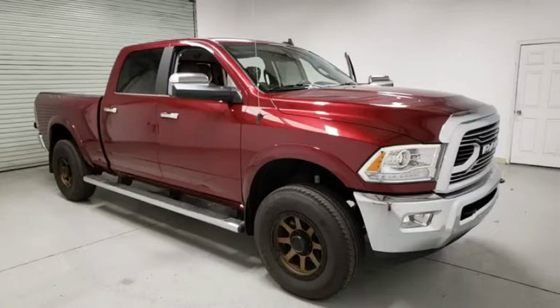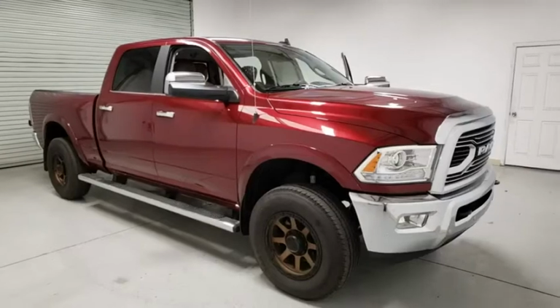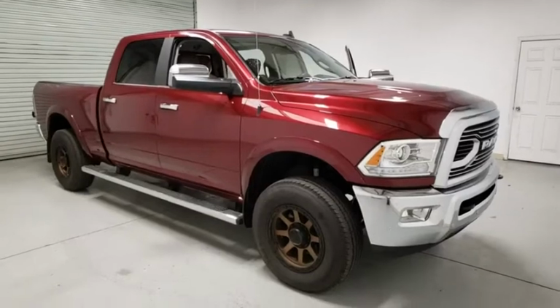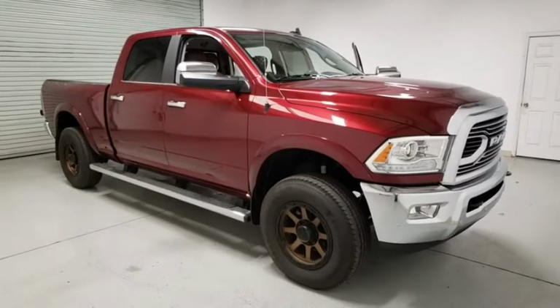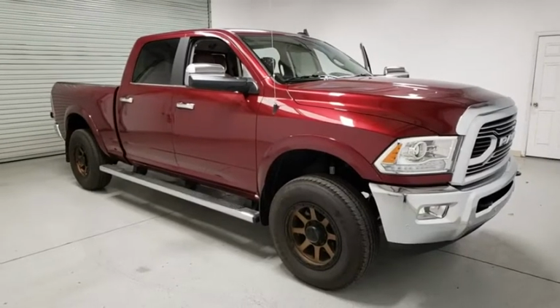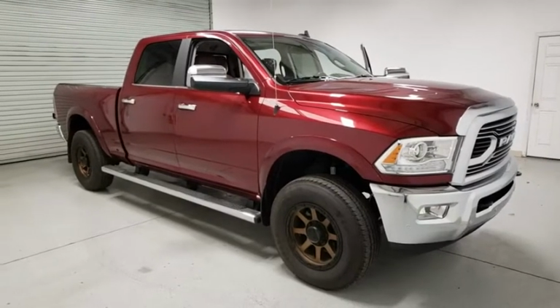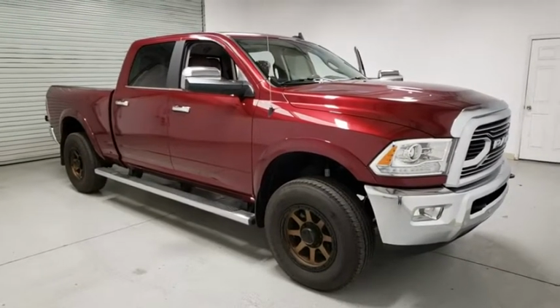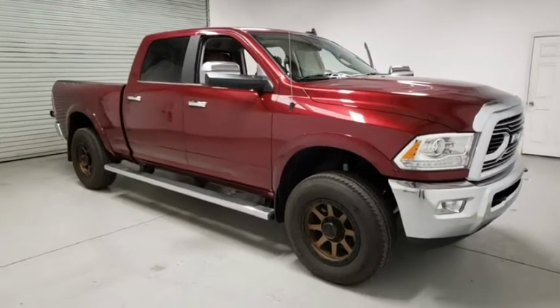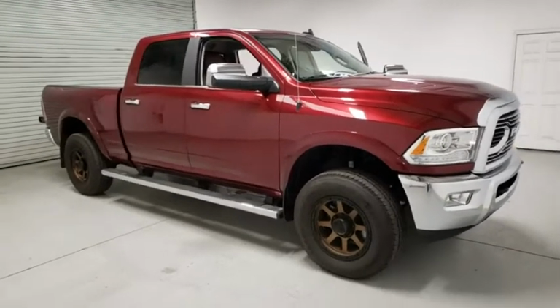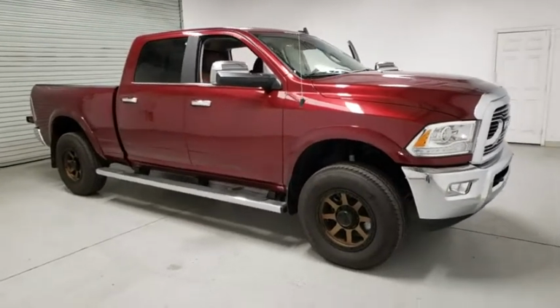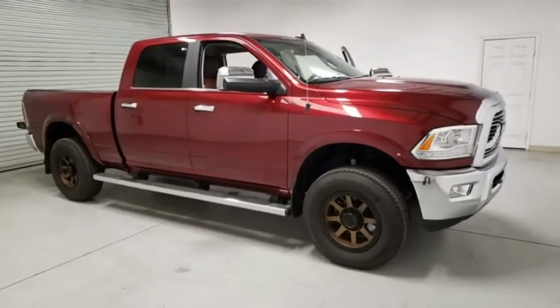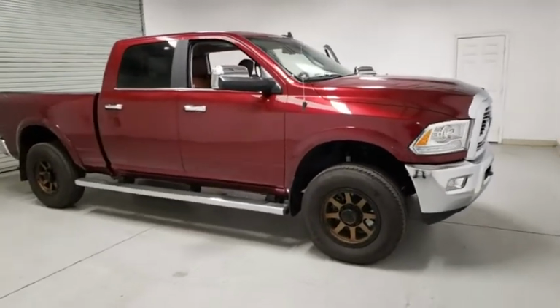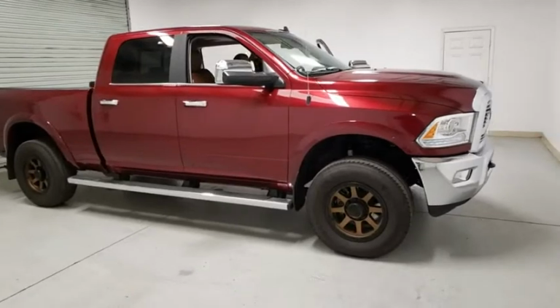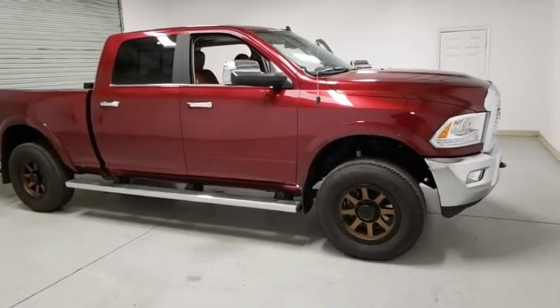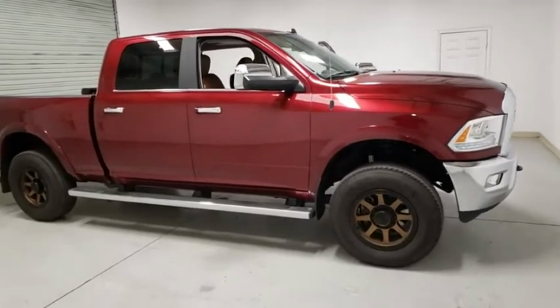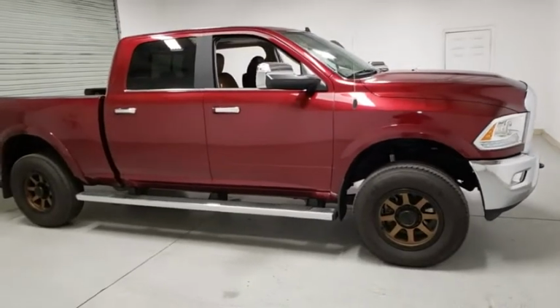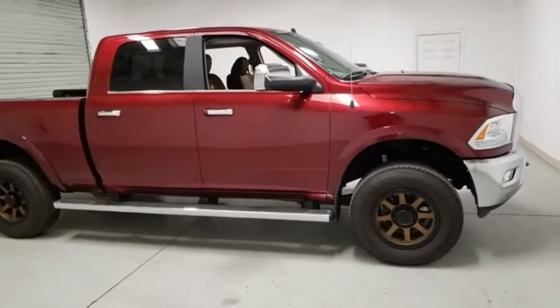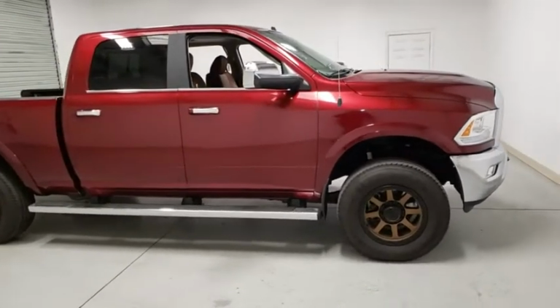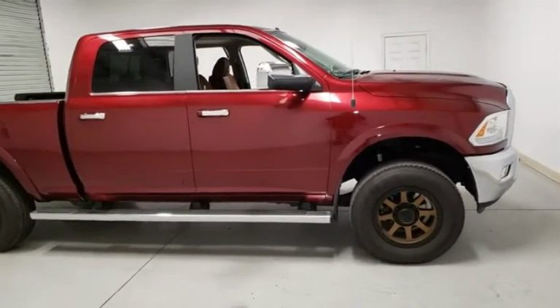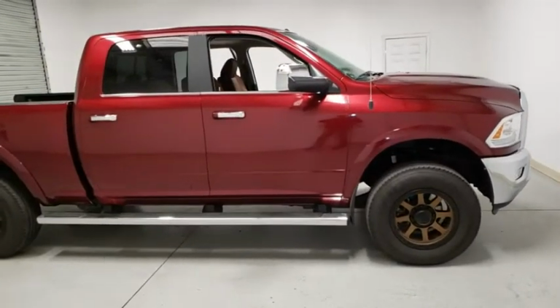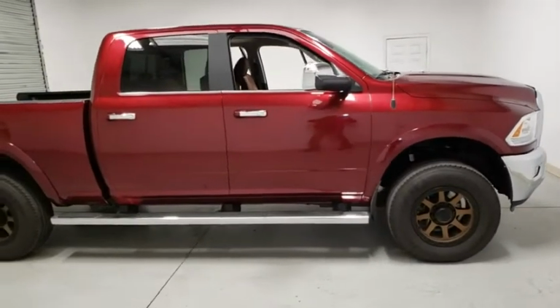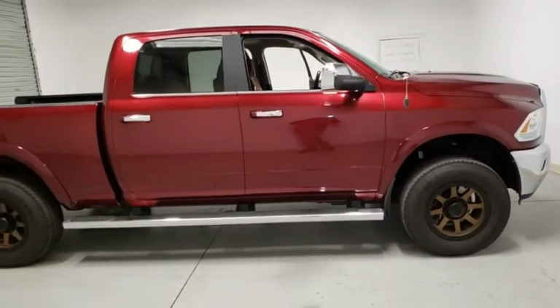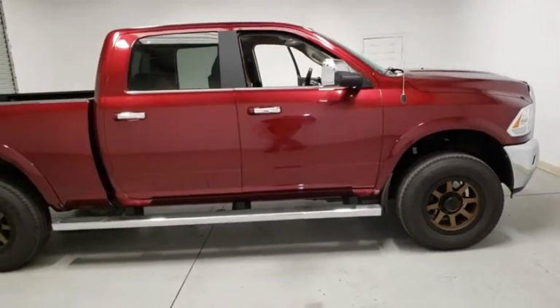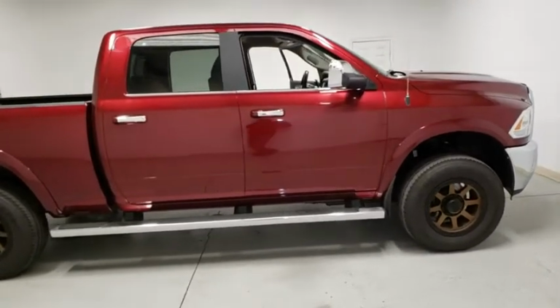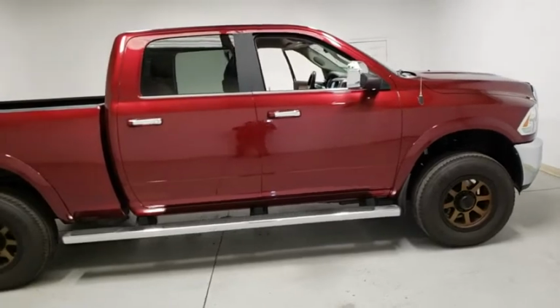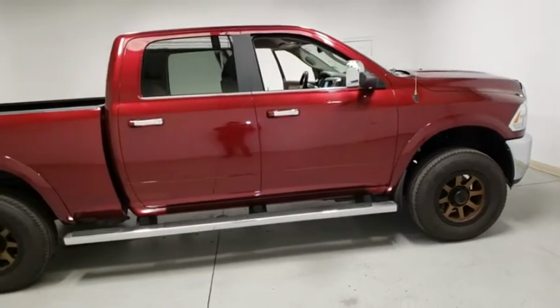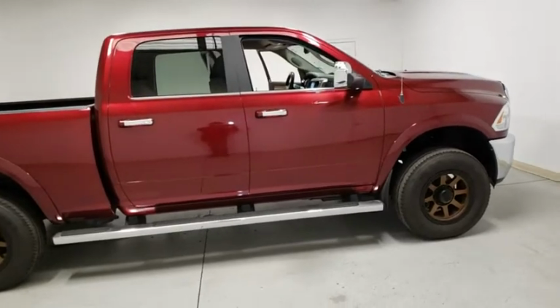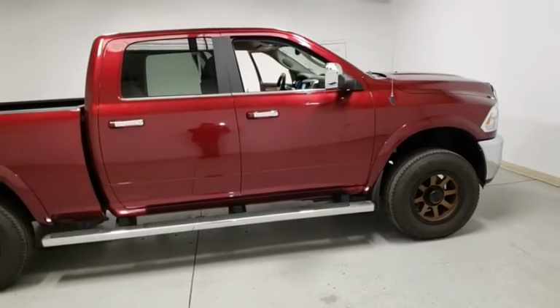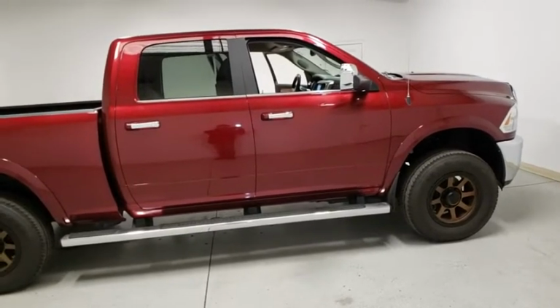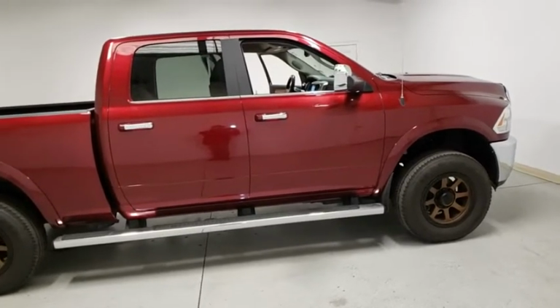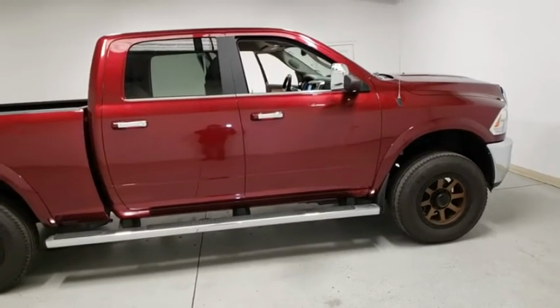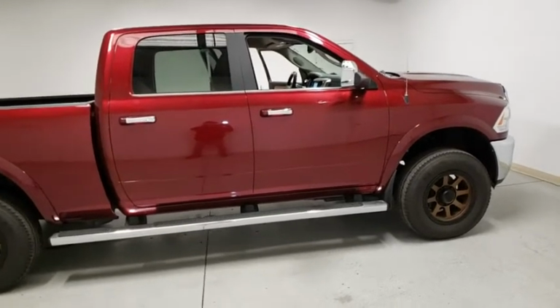Make a great choice today with the 2018 Ram 2500. Ram 2500 is the 2010 Truck of the Year winner. It's the hardest working truck in the tow business. This vehicle has less than 15,000 miles.